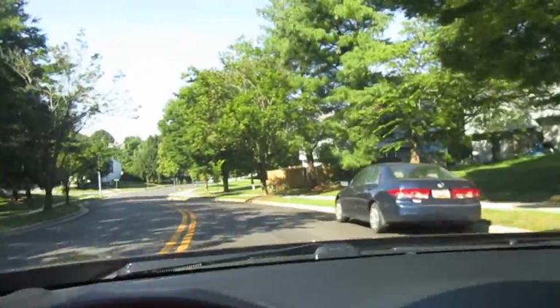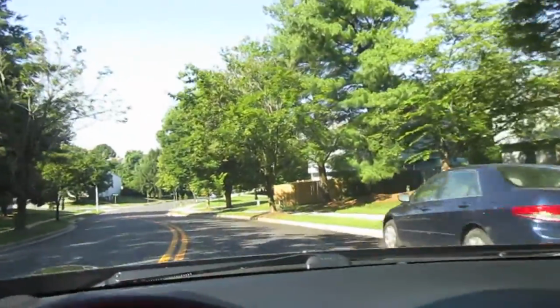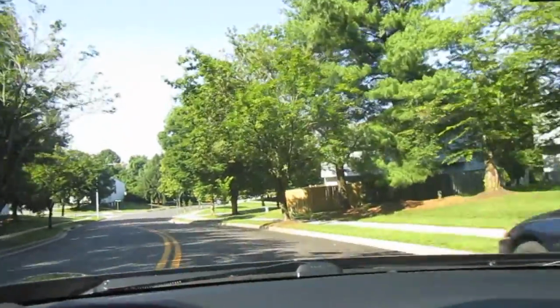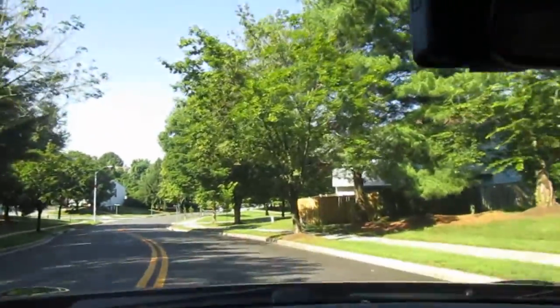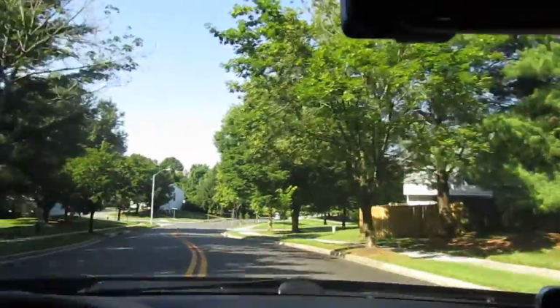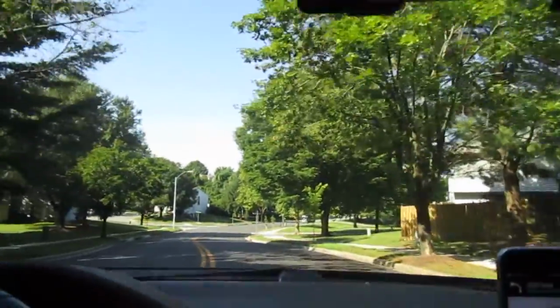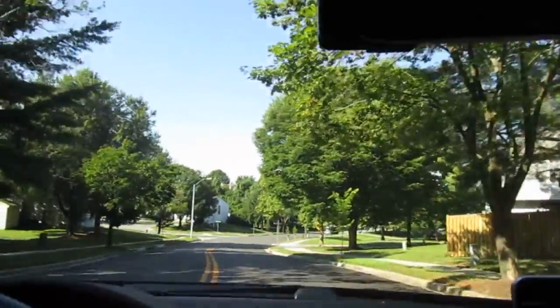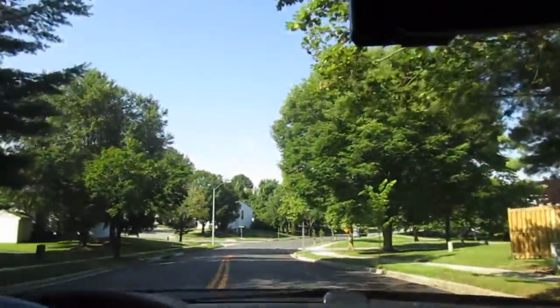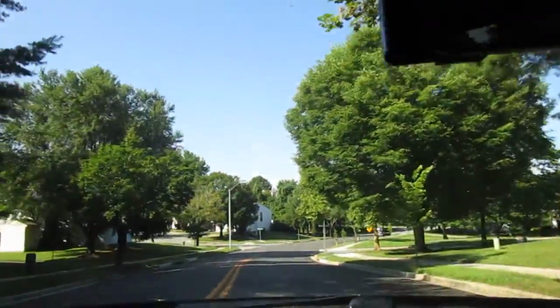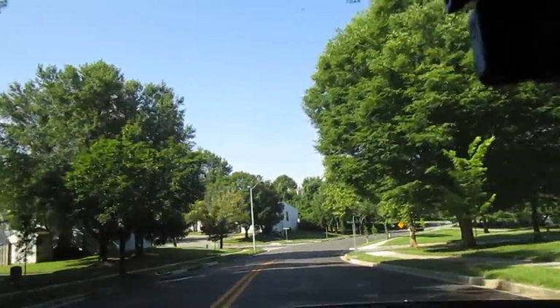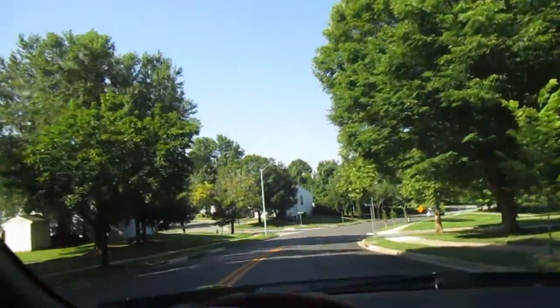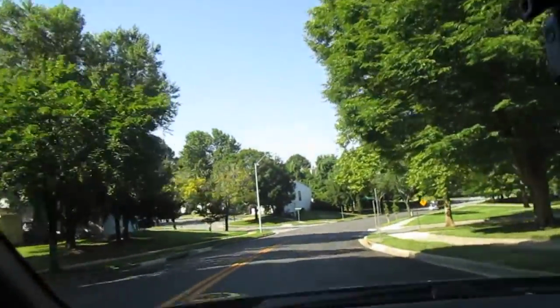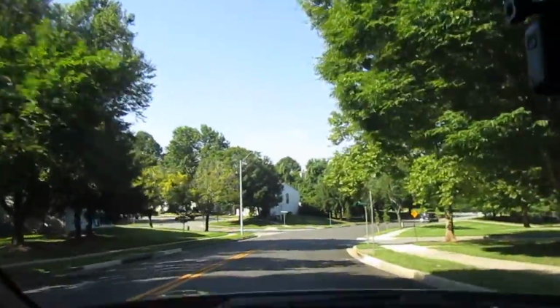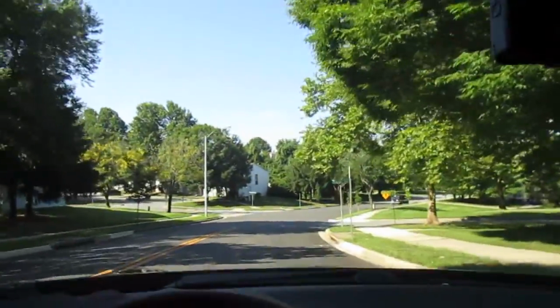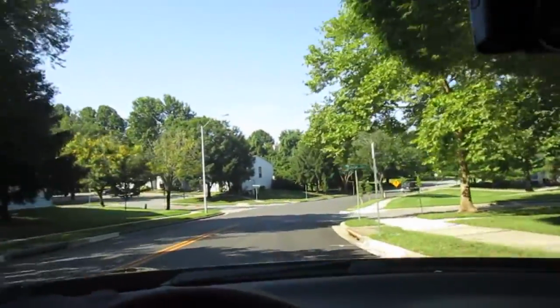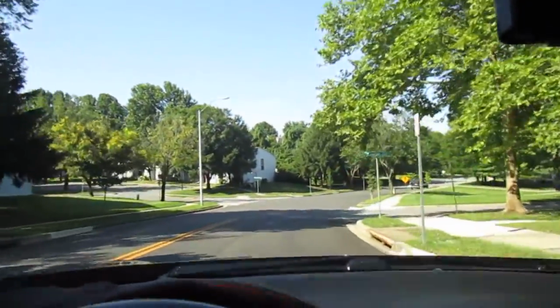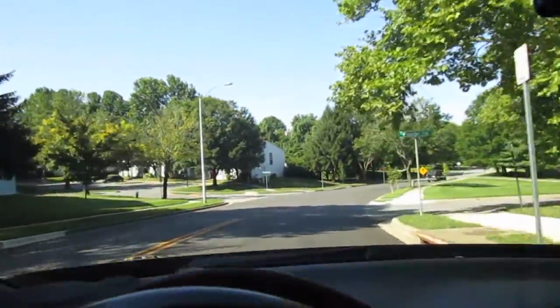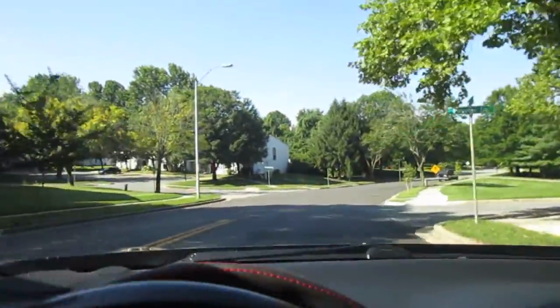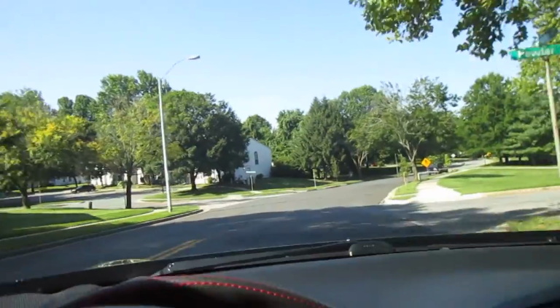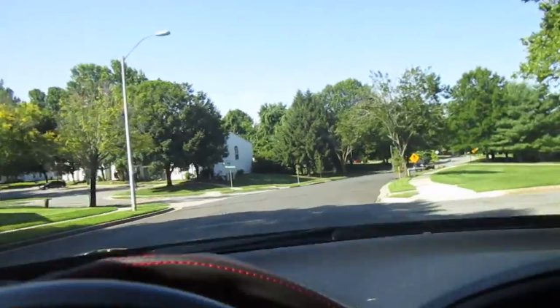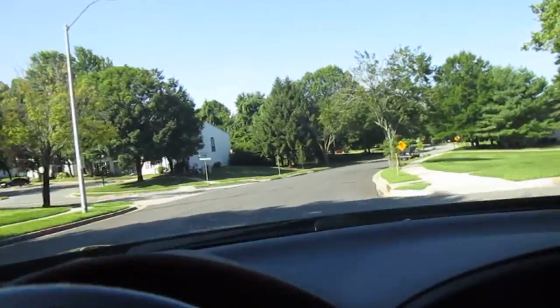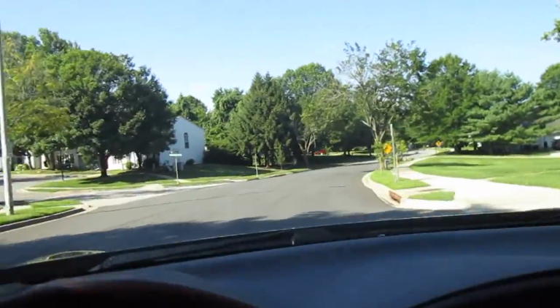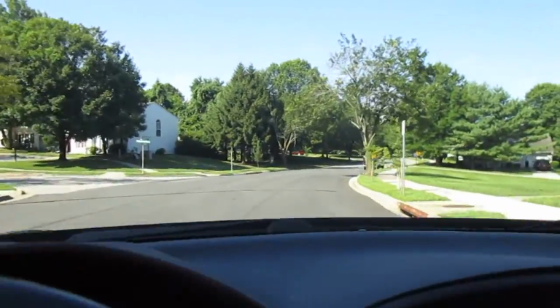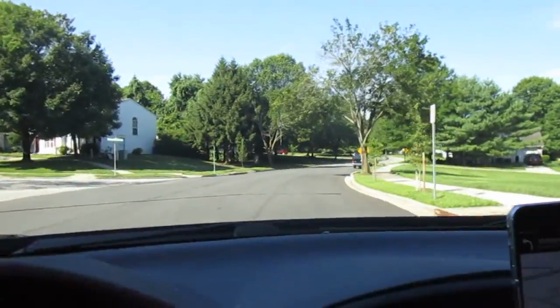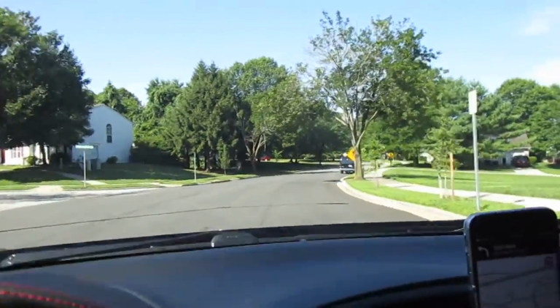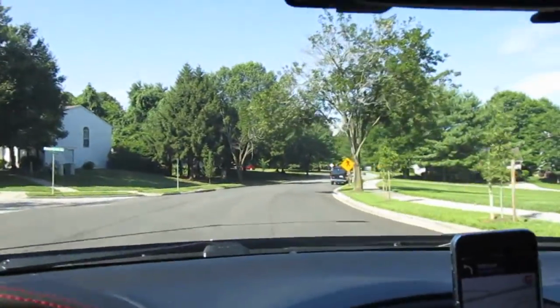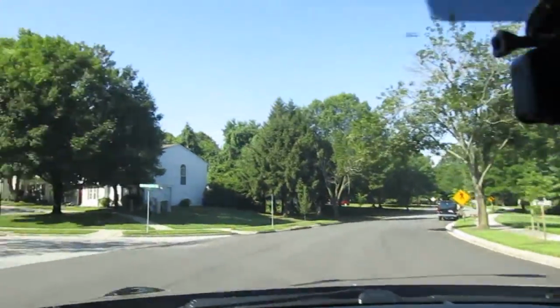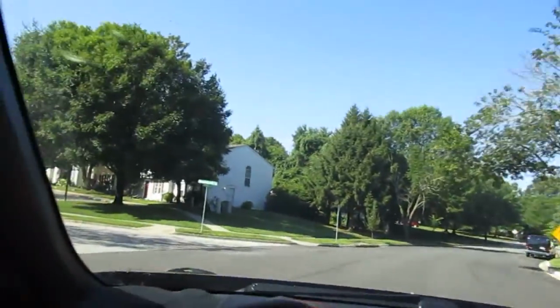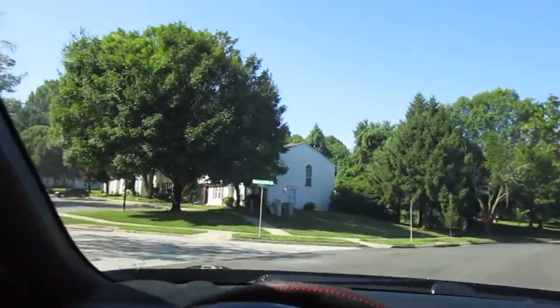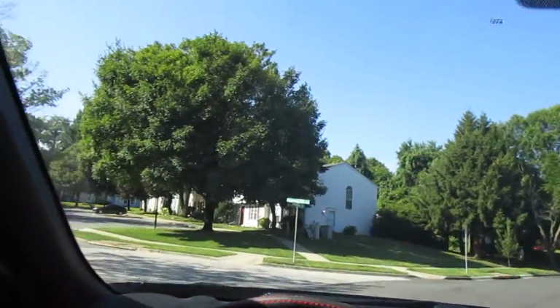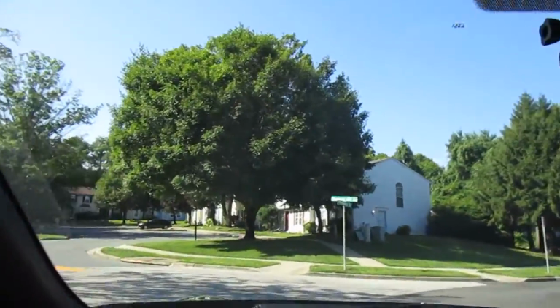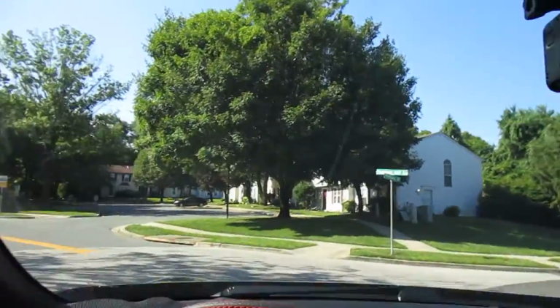All right, this is going to be 824 Pleasant Hill Lane. Seems like a nice neighborhood.